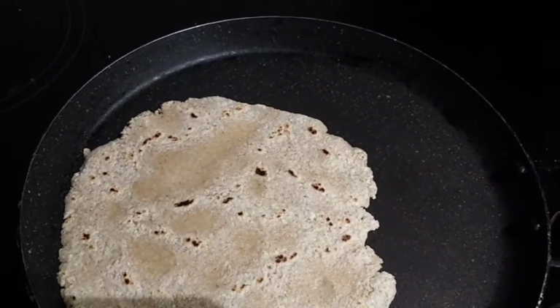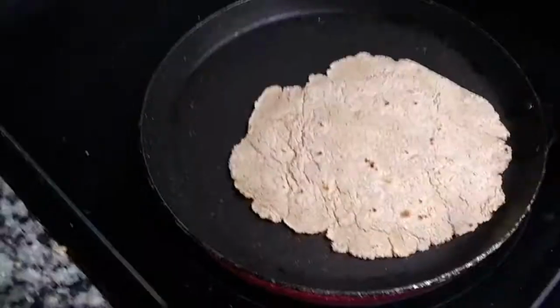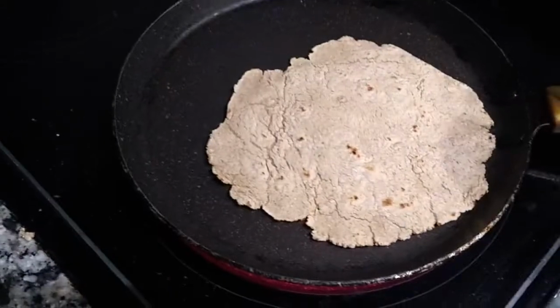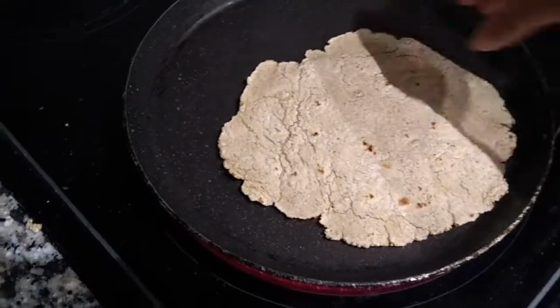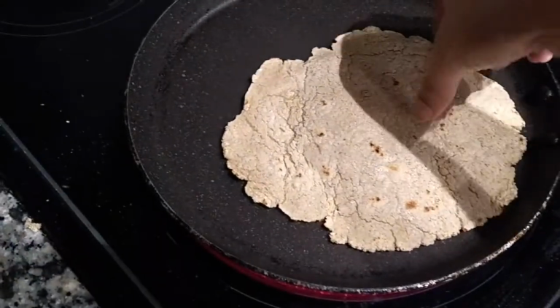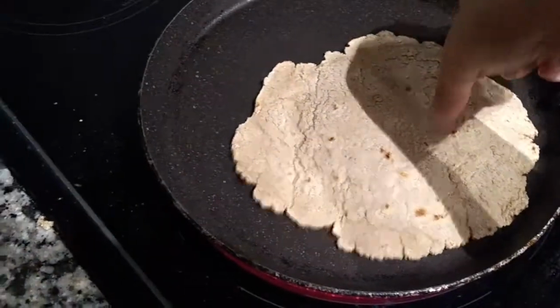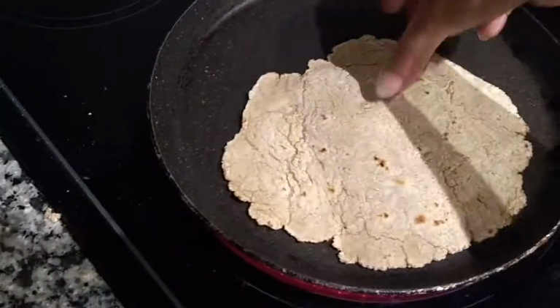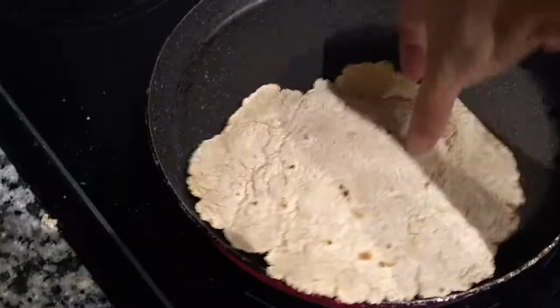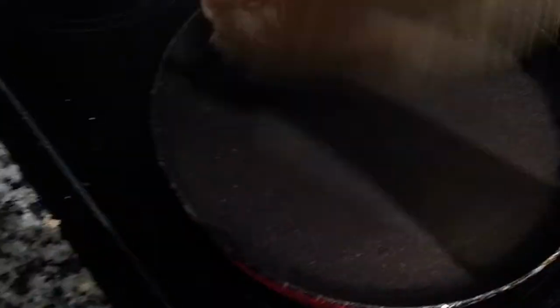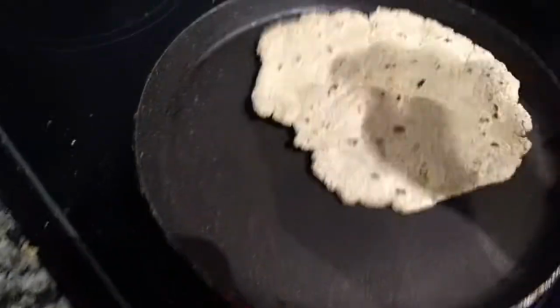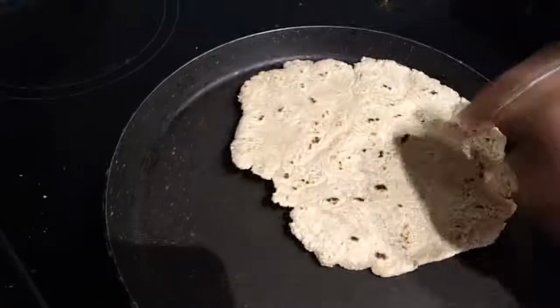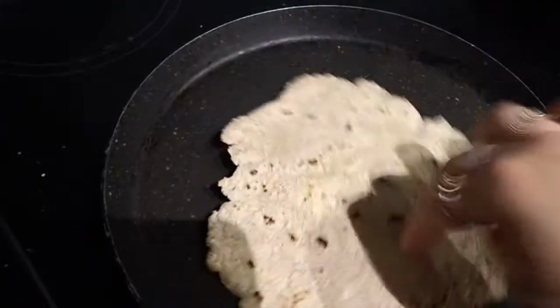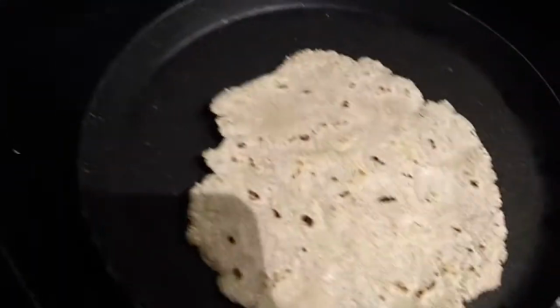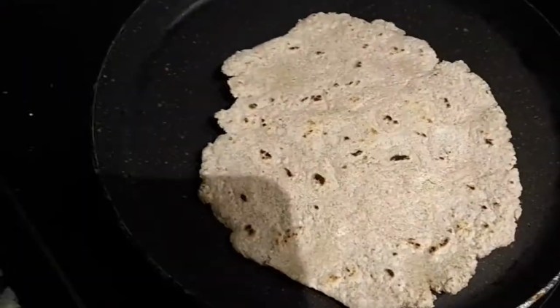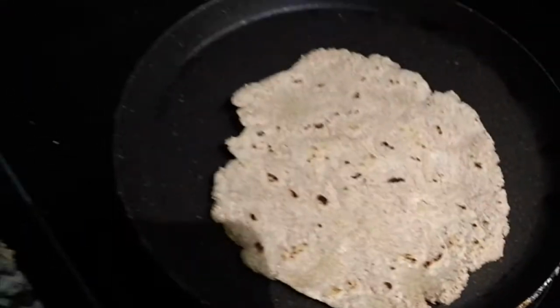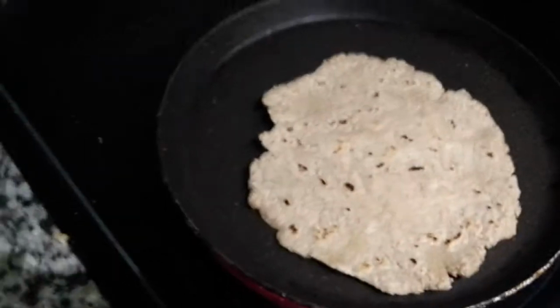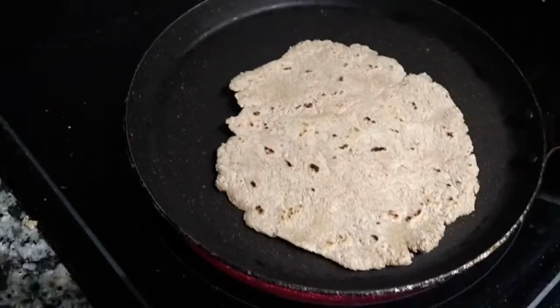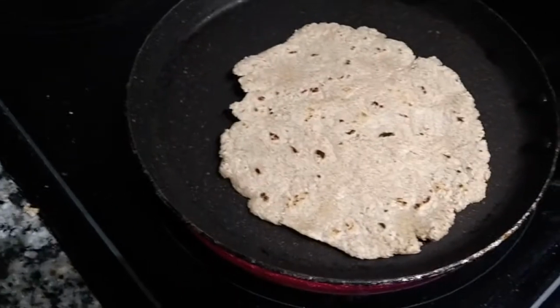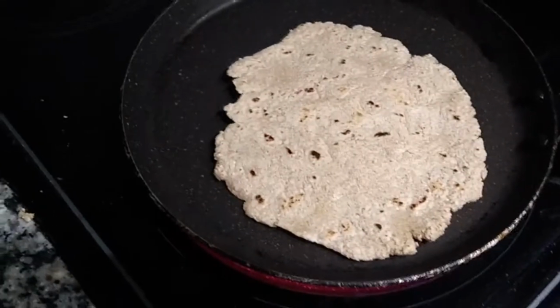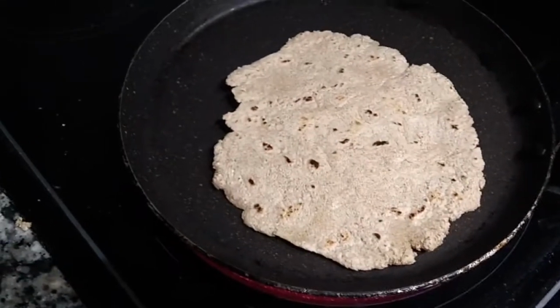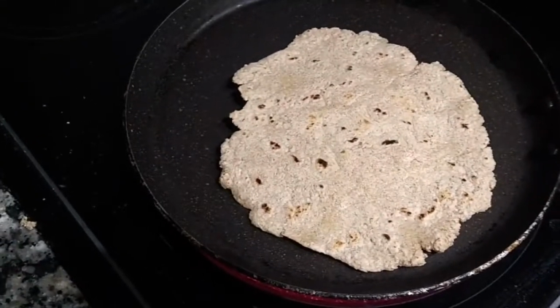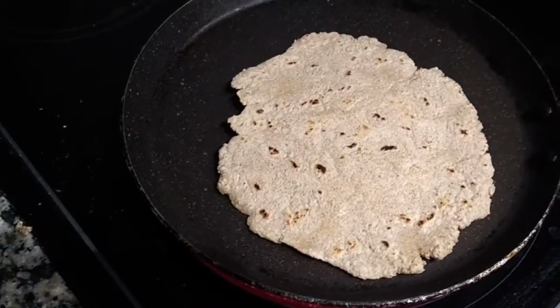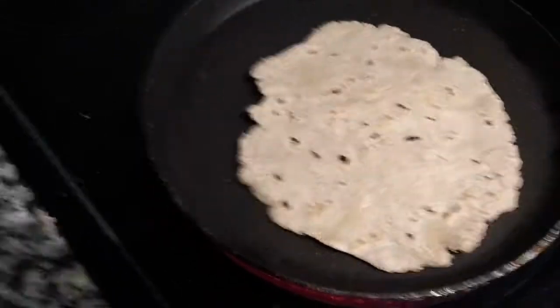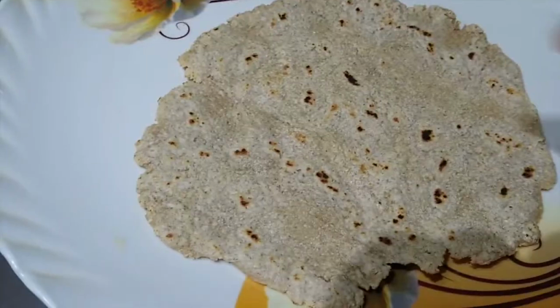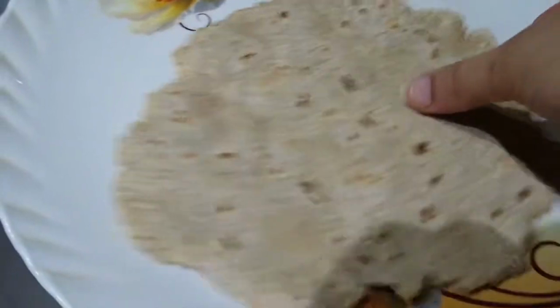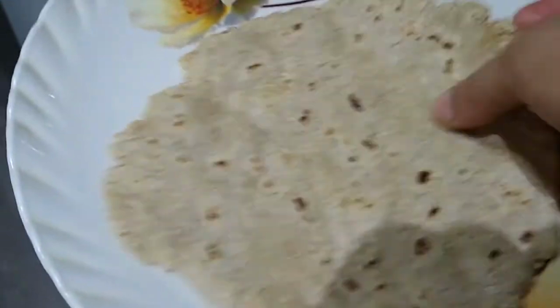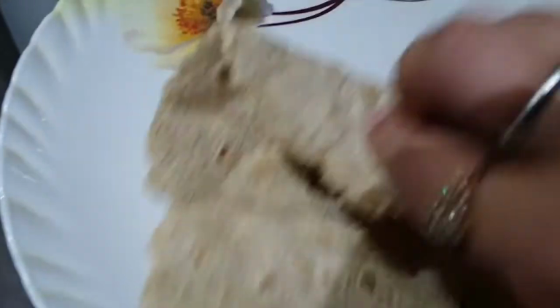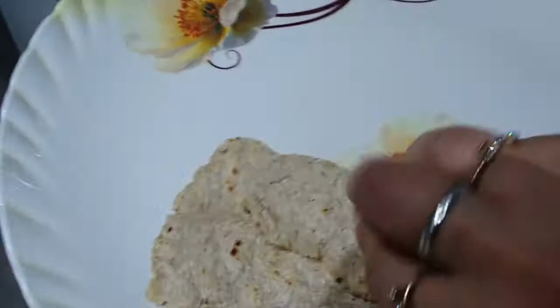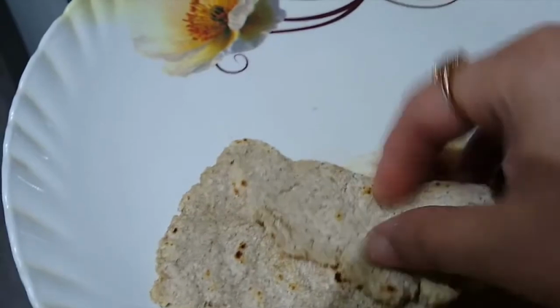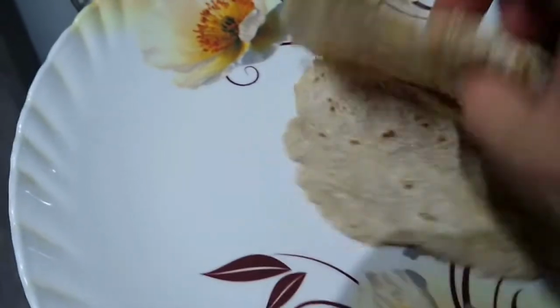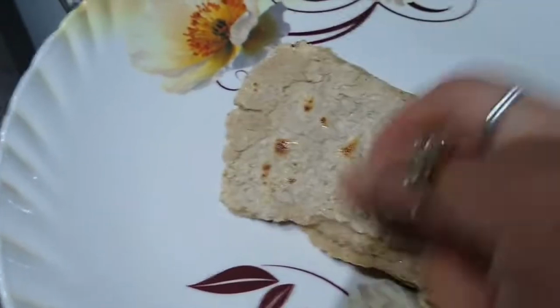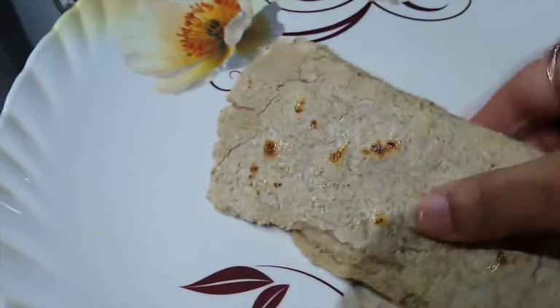Now you can see that it is completely ready. When the roti is completely cooked, it will be soft — and as you can see, it is a very soft and foldable roti.